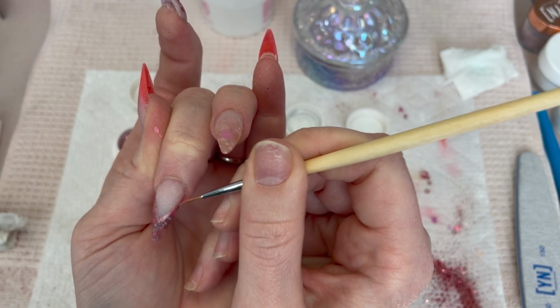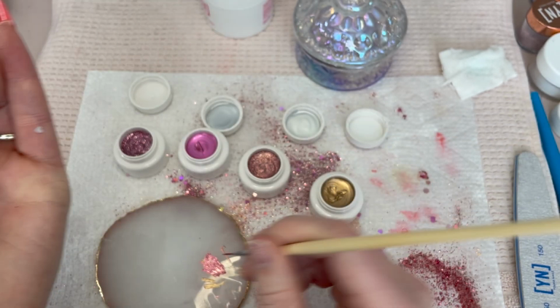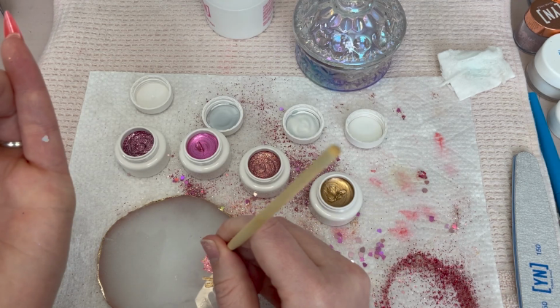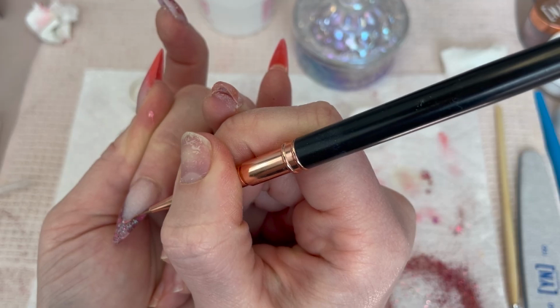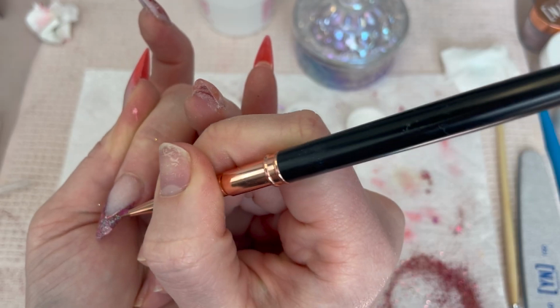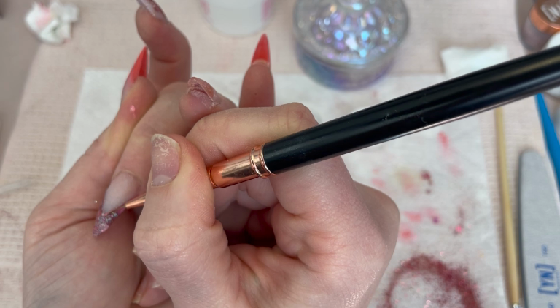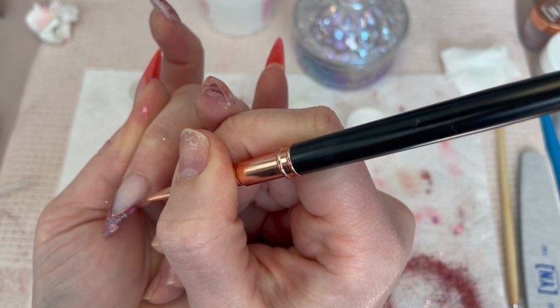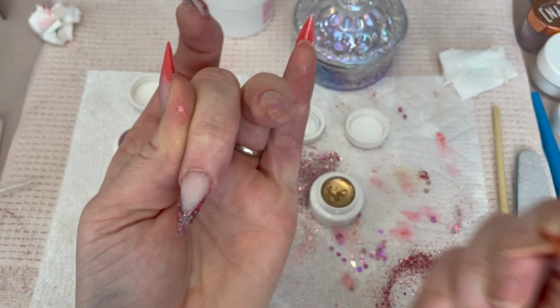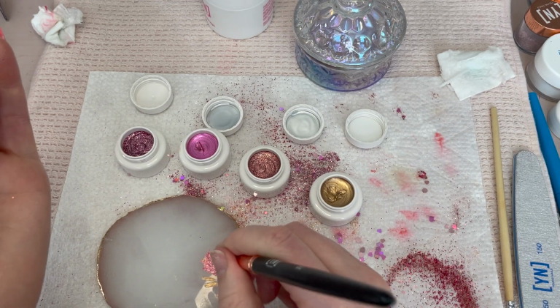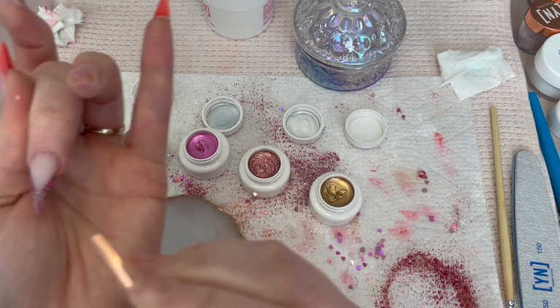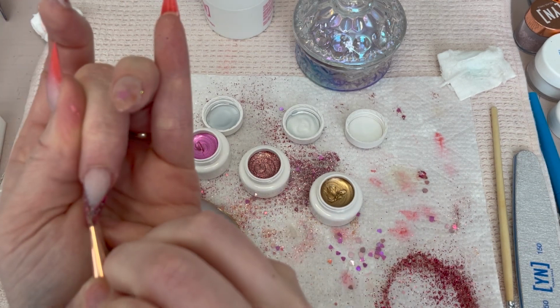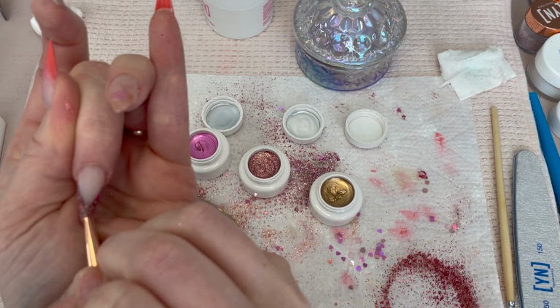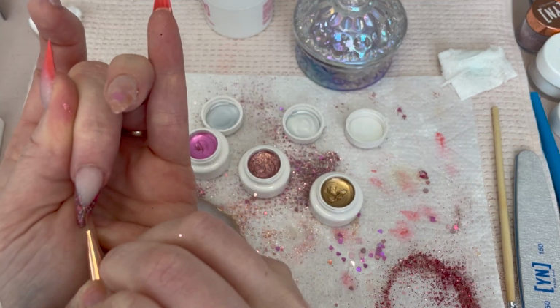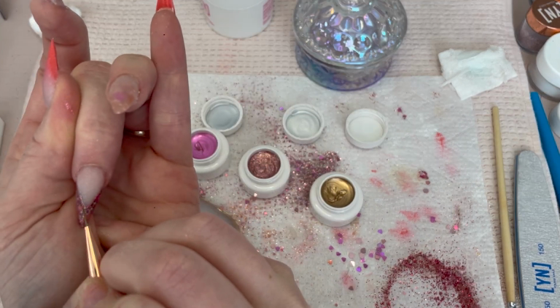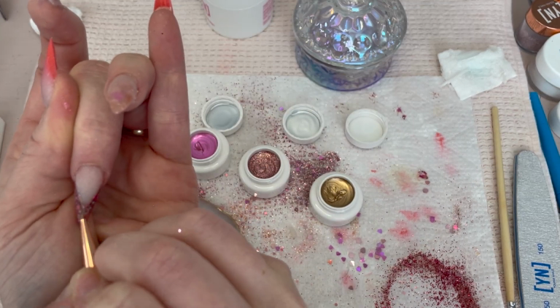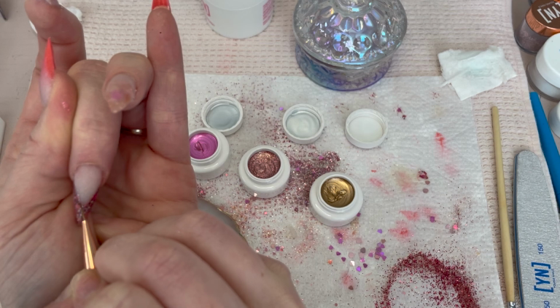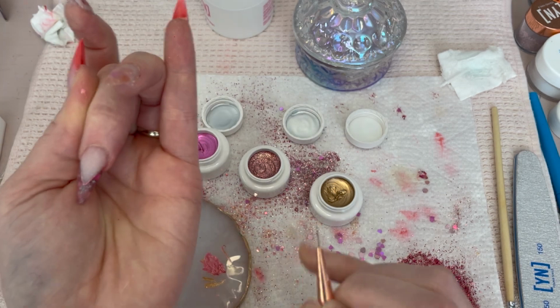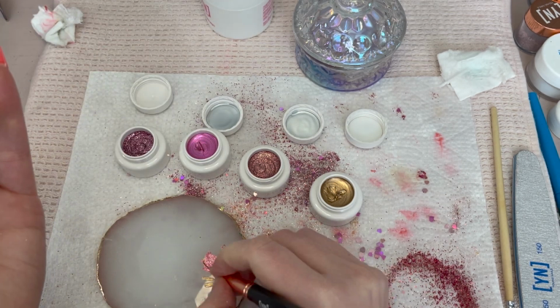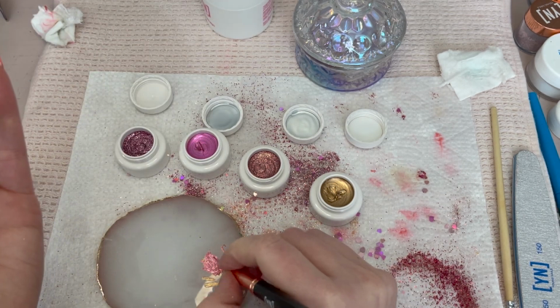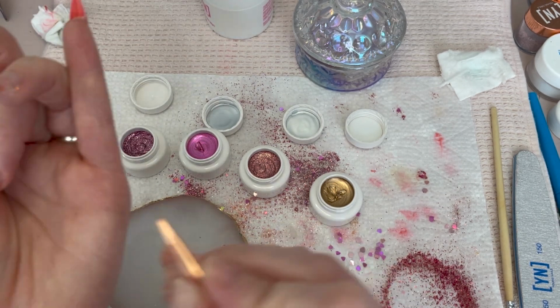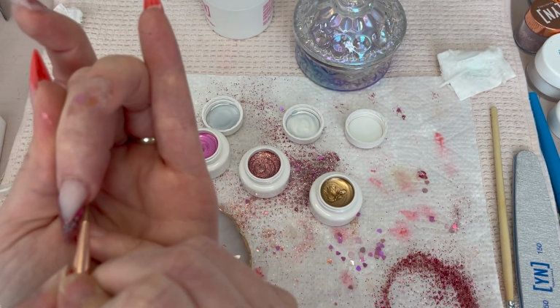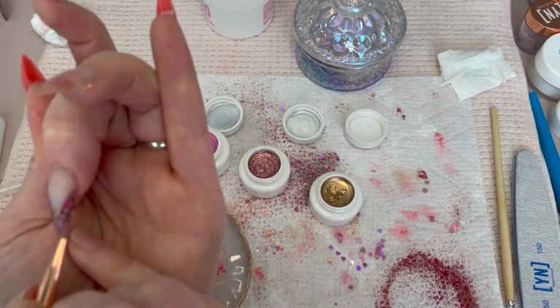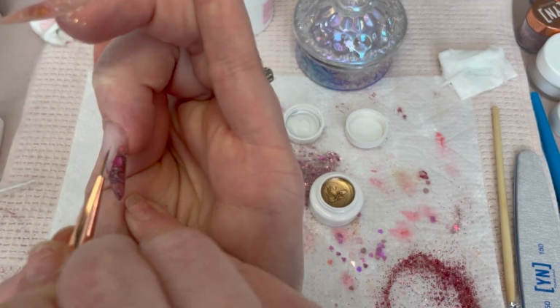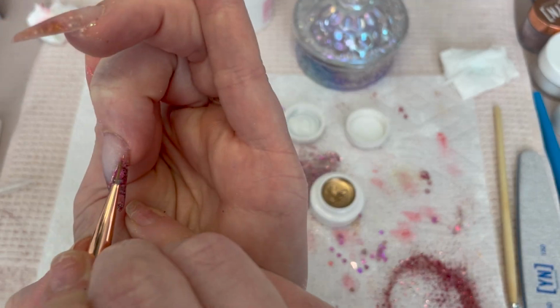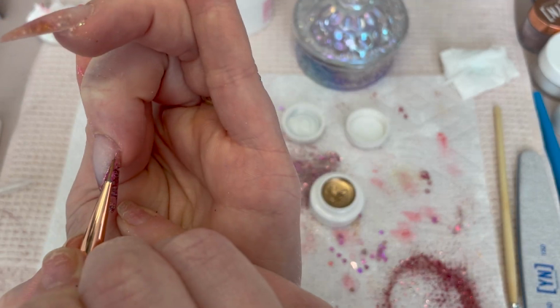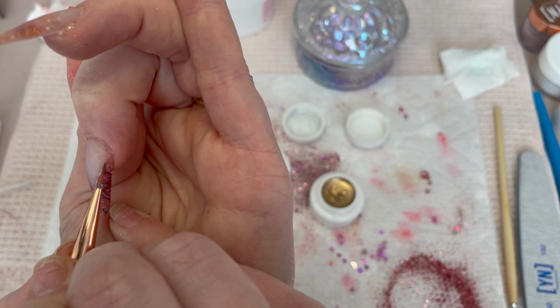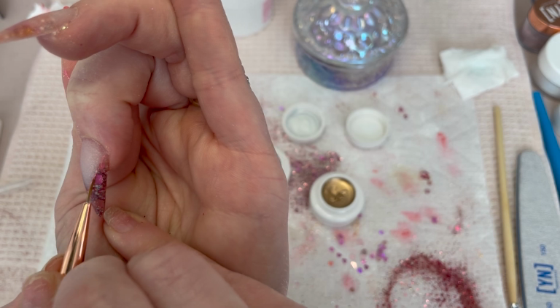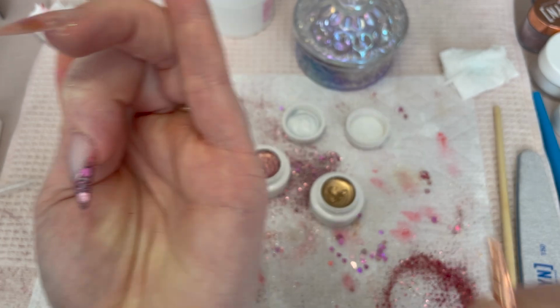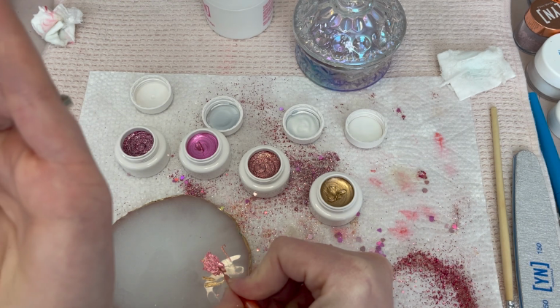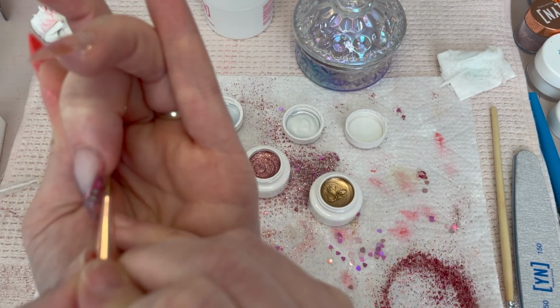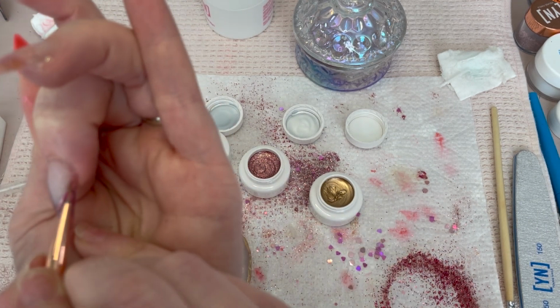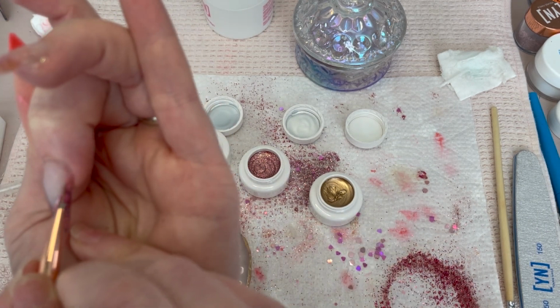Because I'm not super confident with my line work, I started with the micro detailer which does a super super thin line just to give myself some guidance, and now I'm going in with a gel liner from the set that I will list at the bottom of the screen.